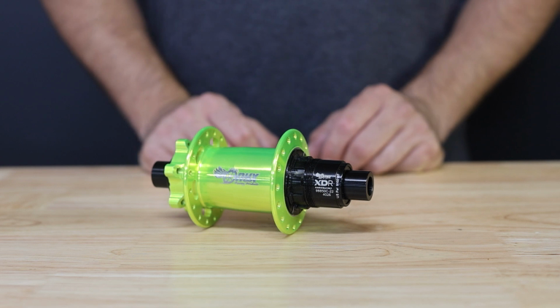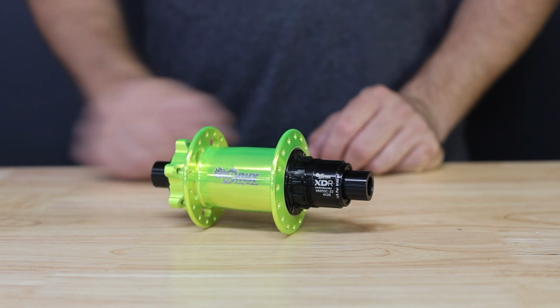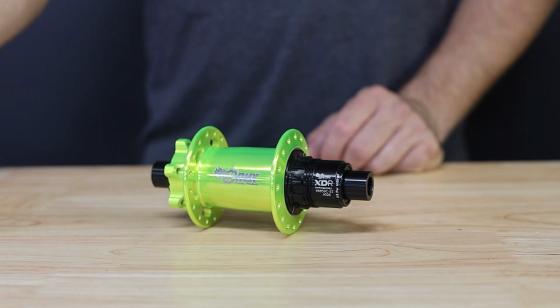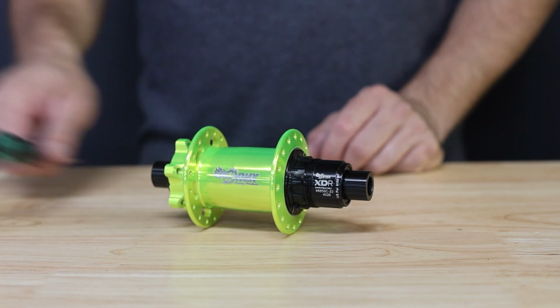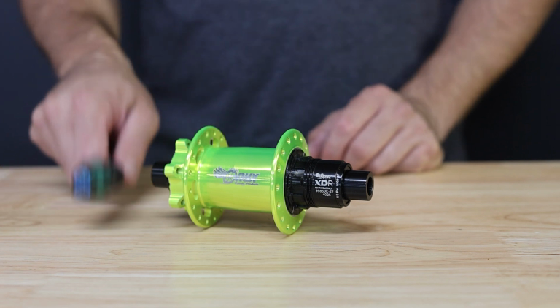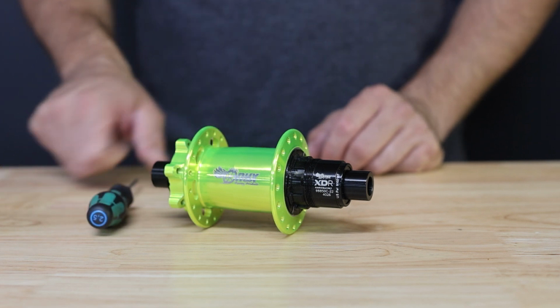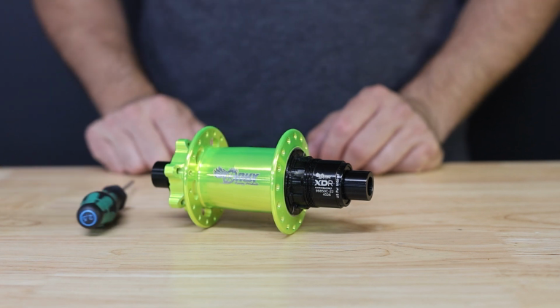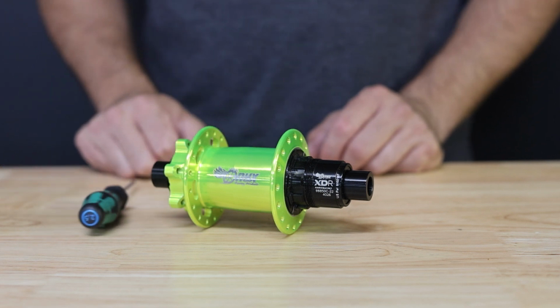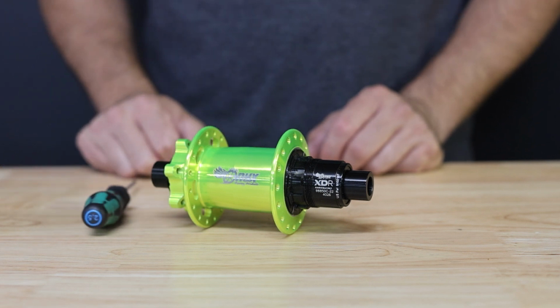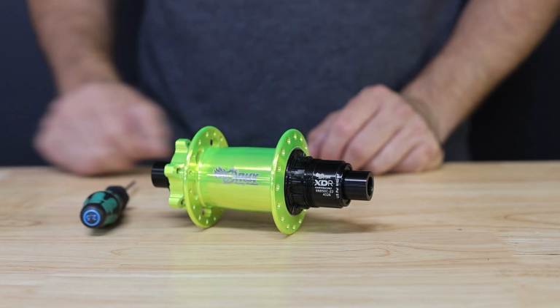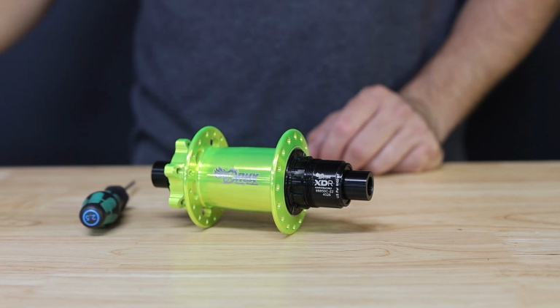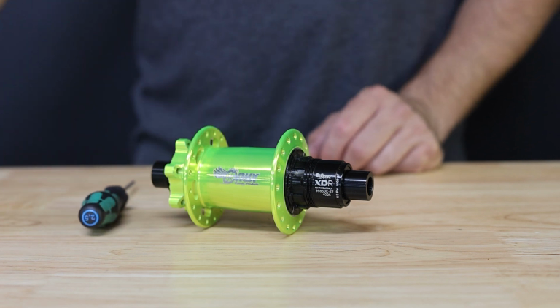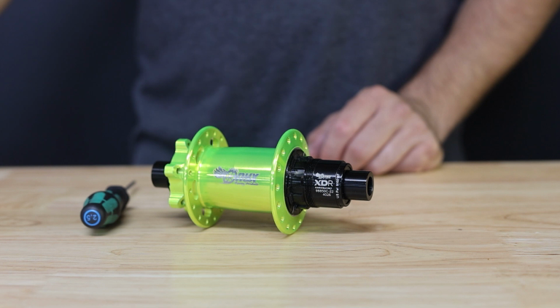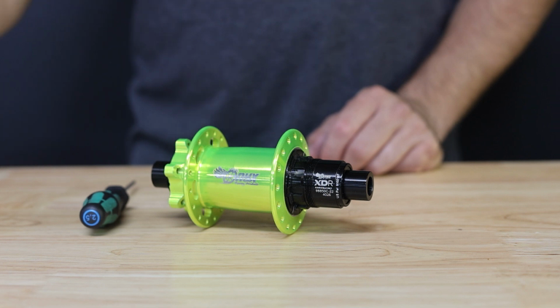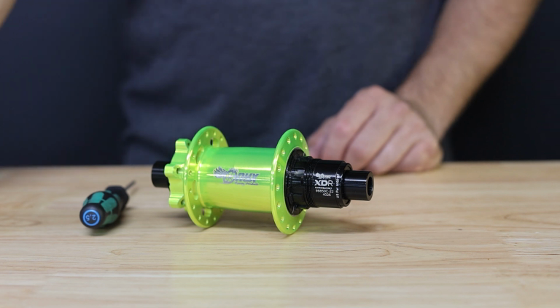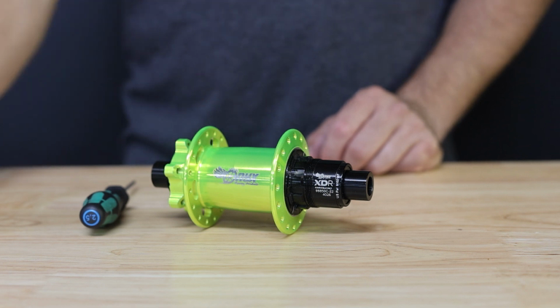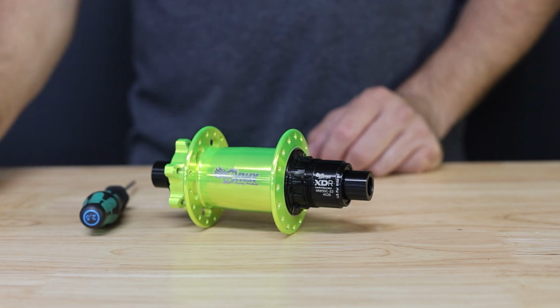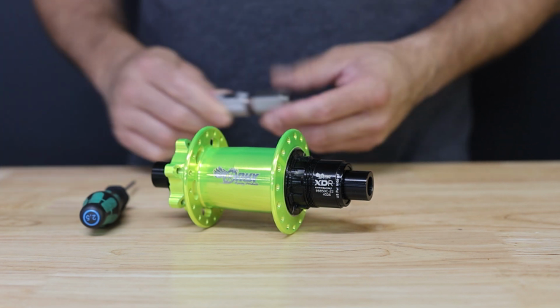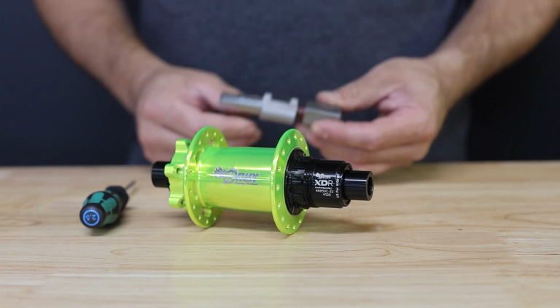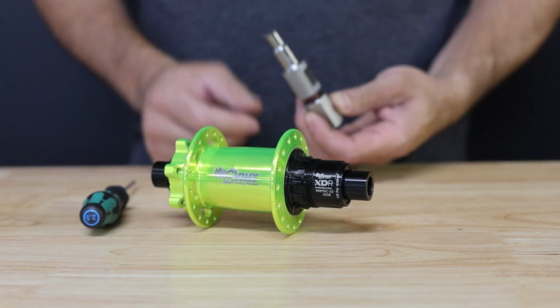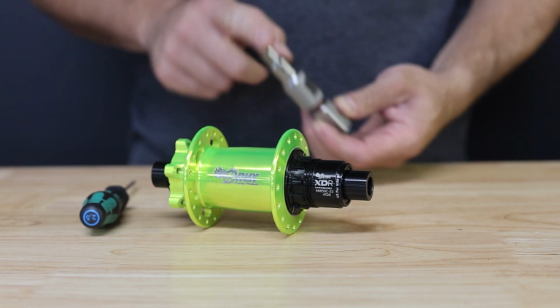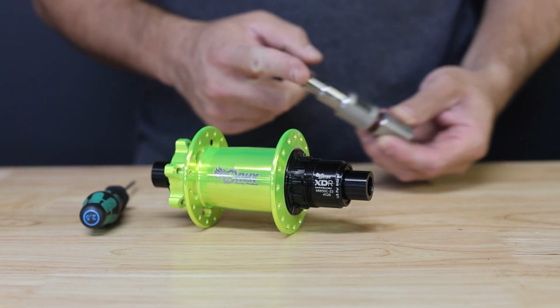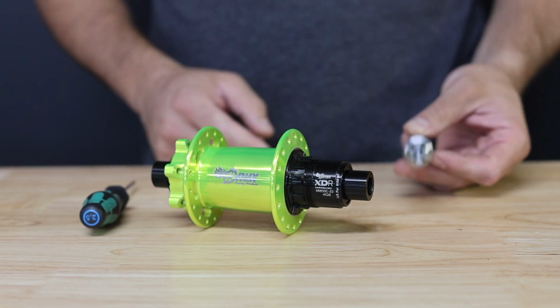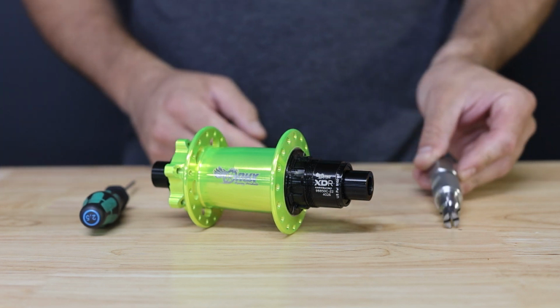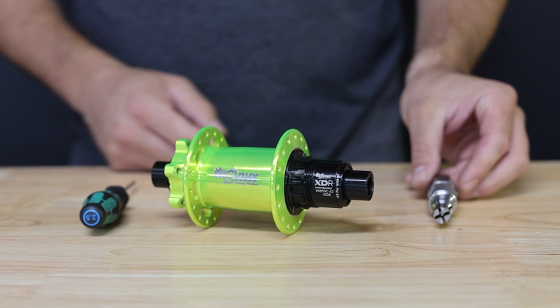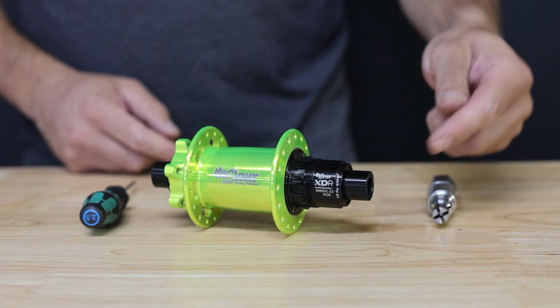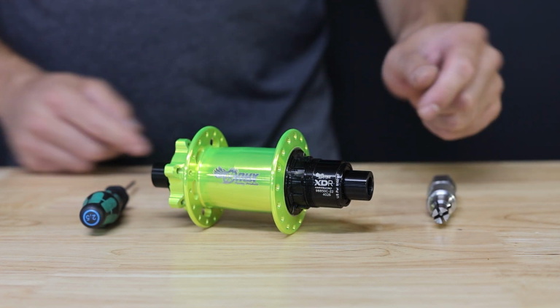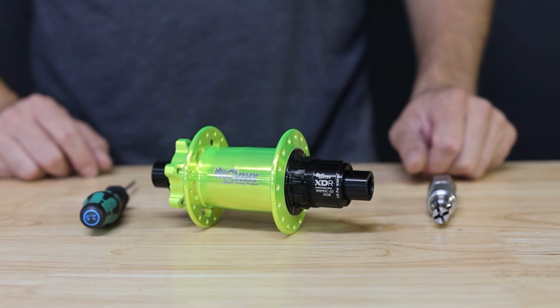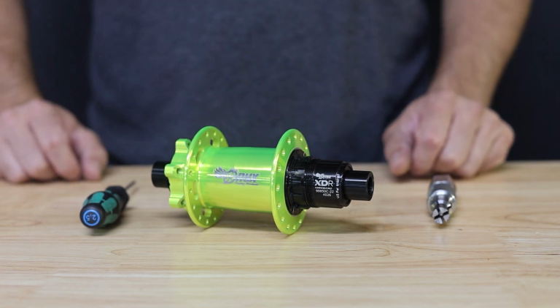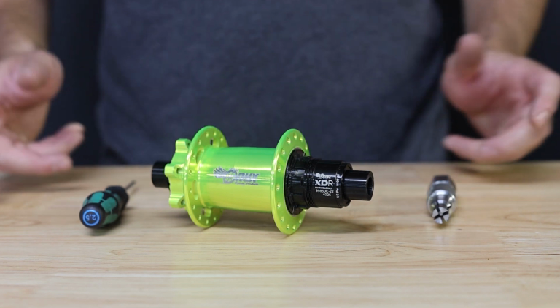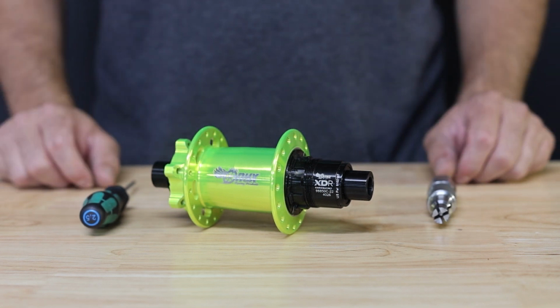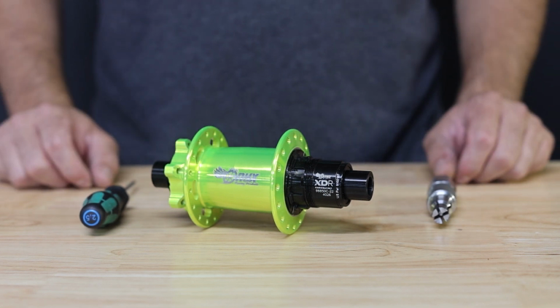You'll need a couple of tools for this: a 2.5 millimeter hex key and a small bore bearing puller or end cap puller to fit the end caps on your hub.